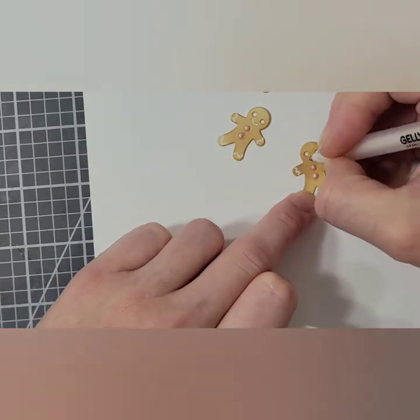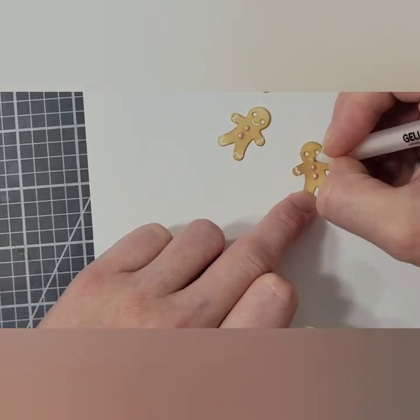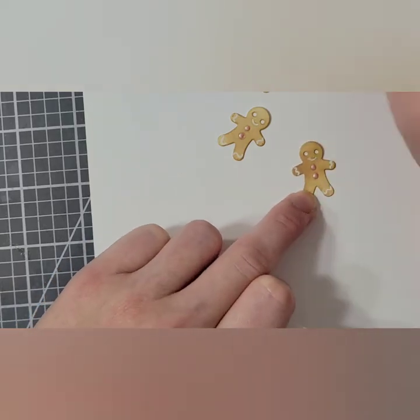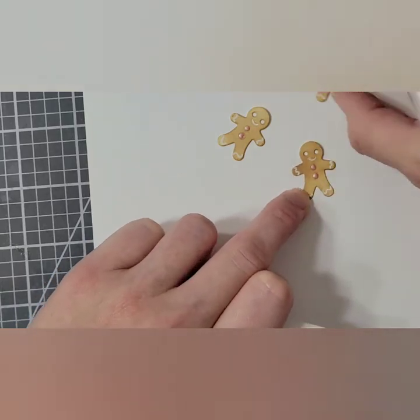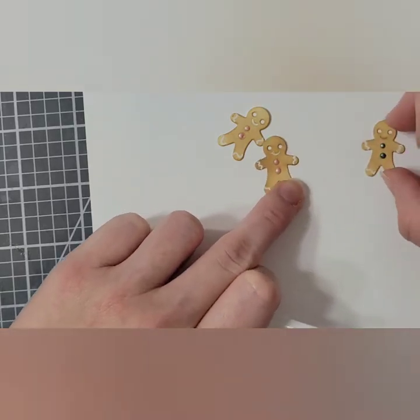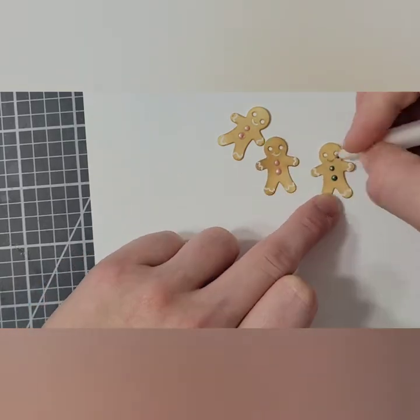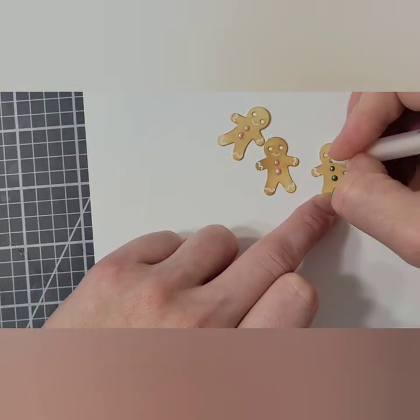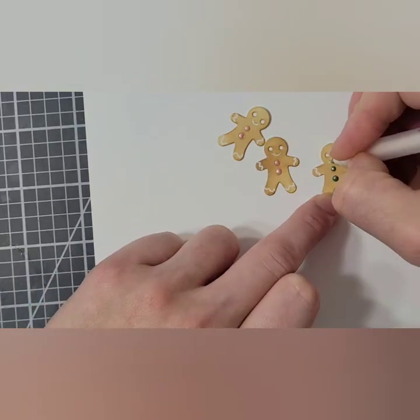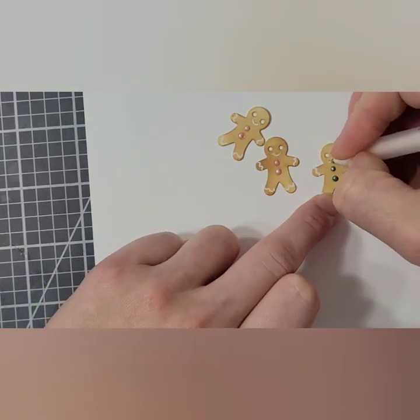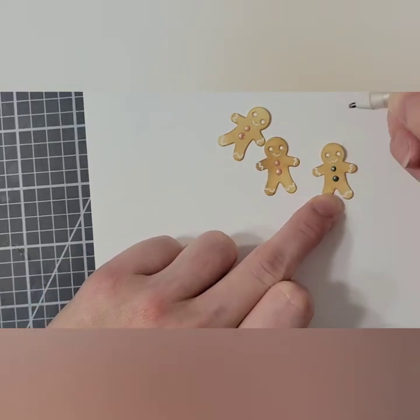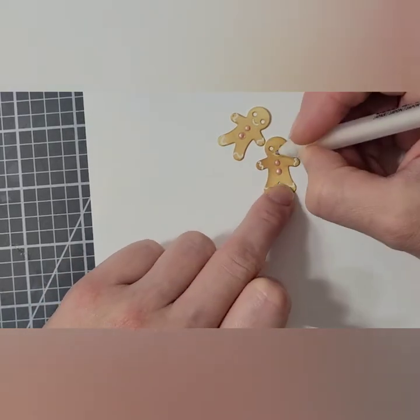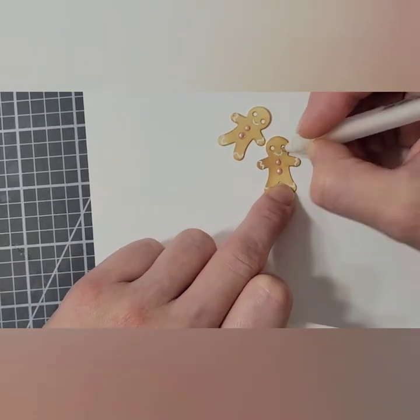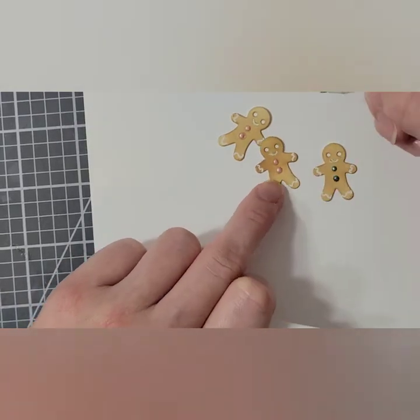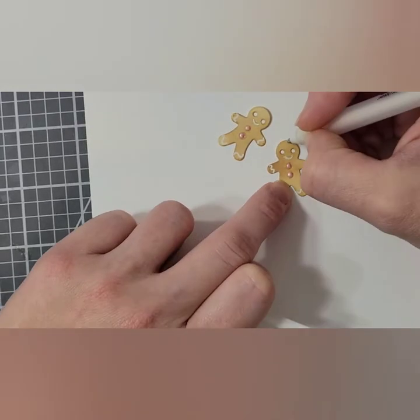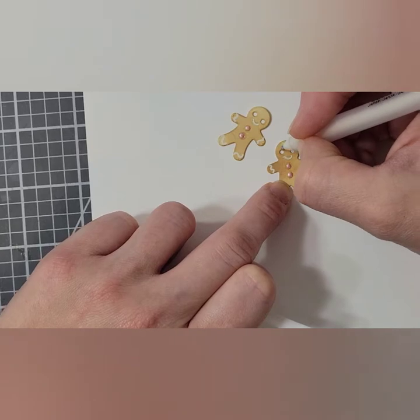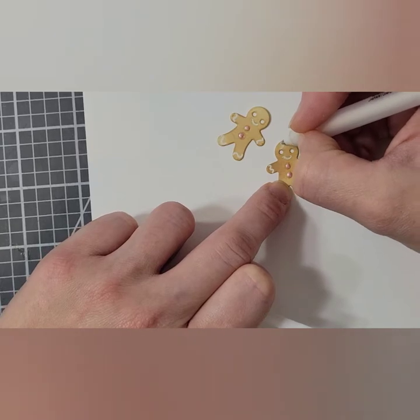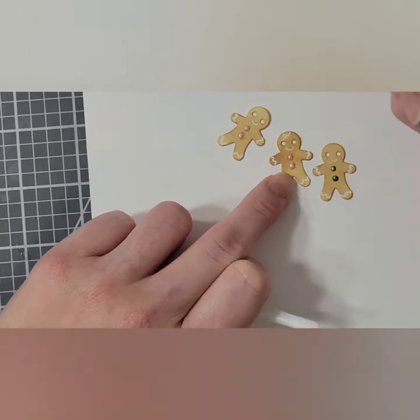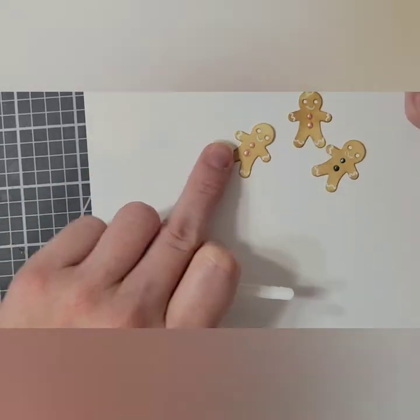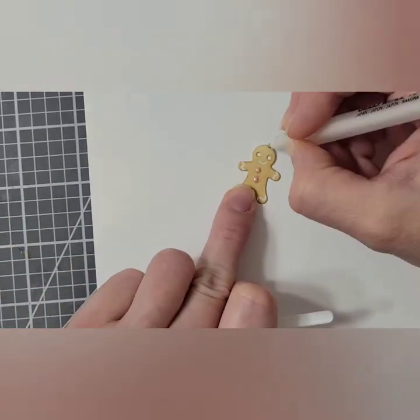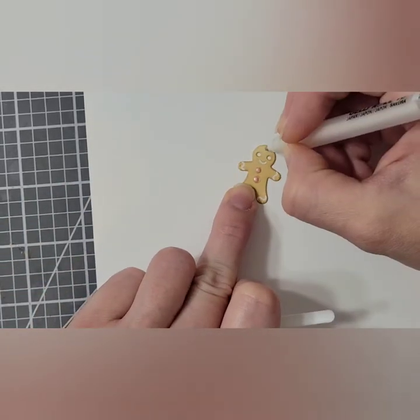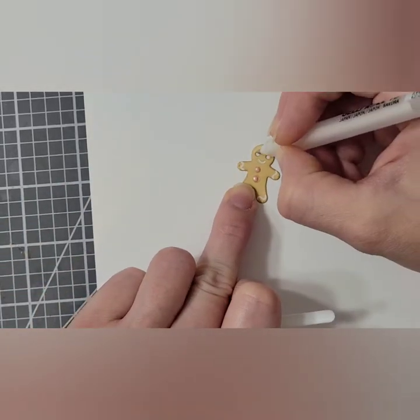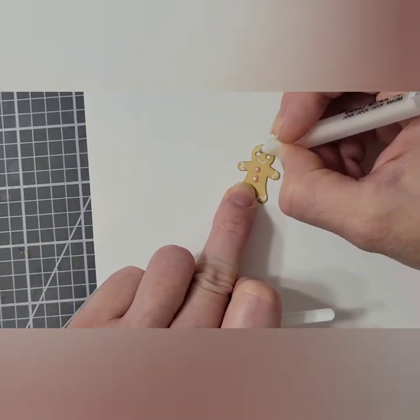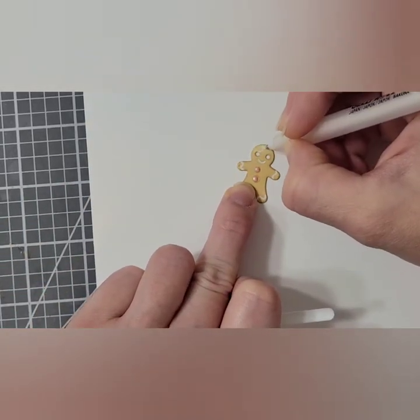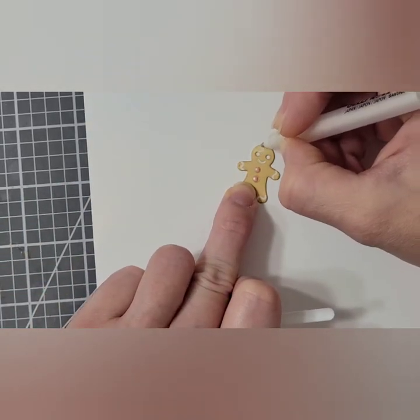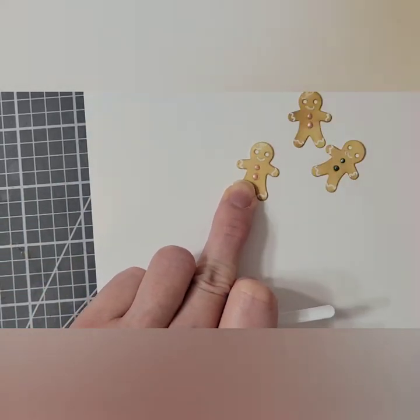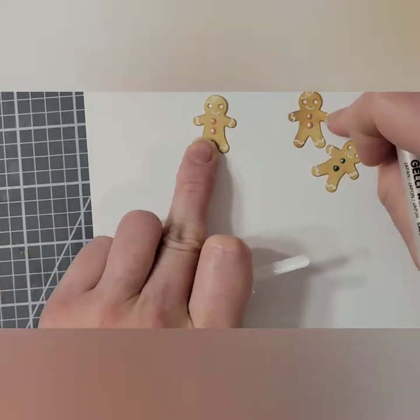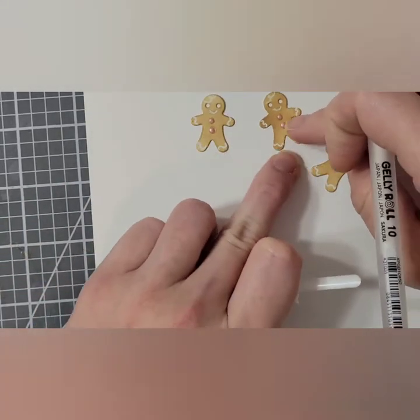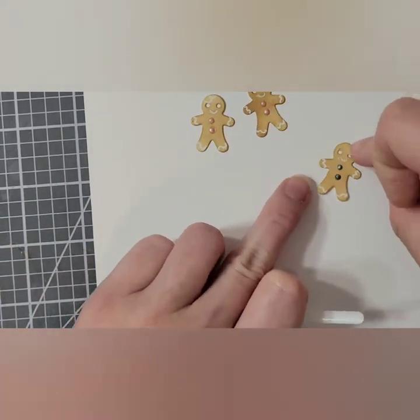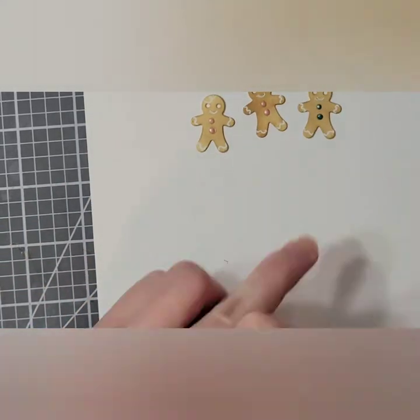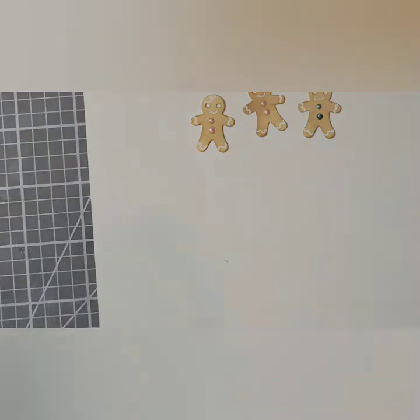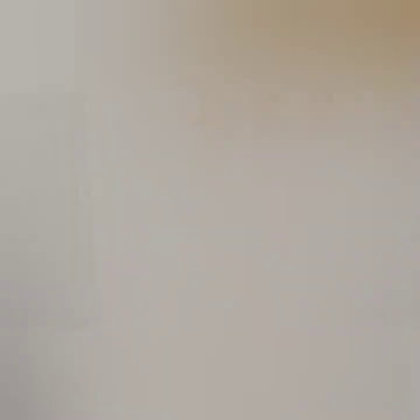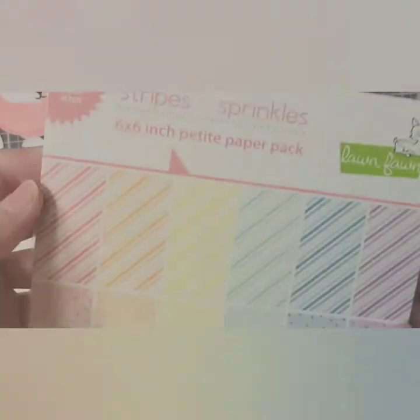I noticed I use my middle finger to hold things a lot — it's usually because I have a cap or something in my left hand, so my index finger isn't available. I promise I'm not flipping you guys off.